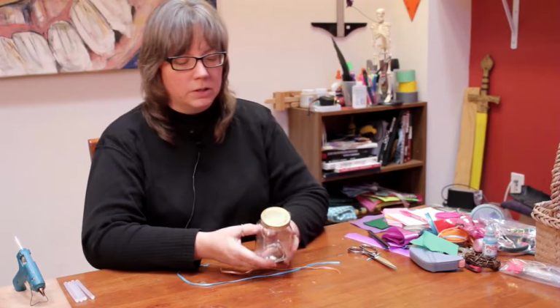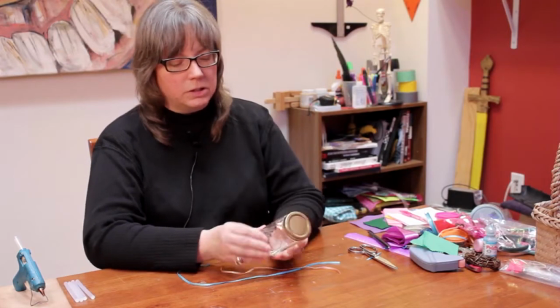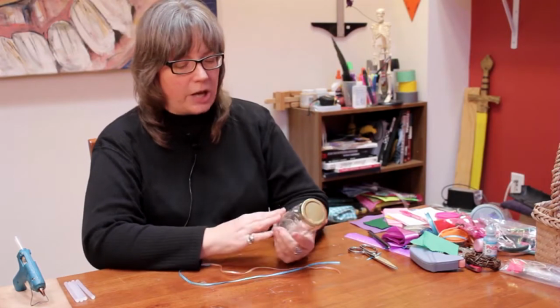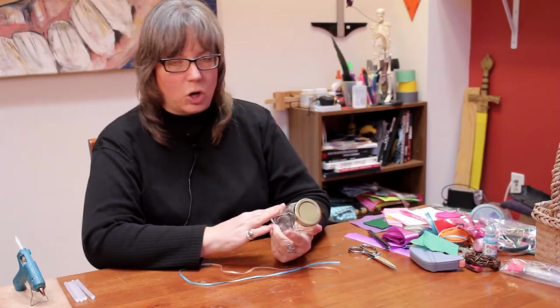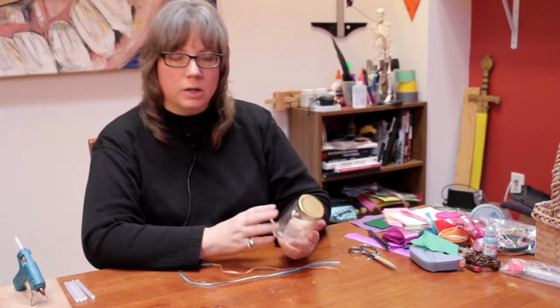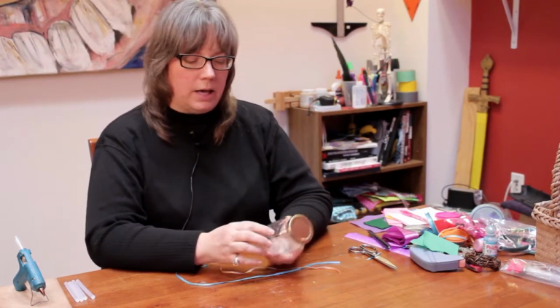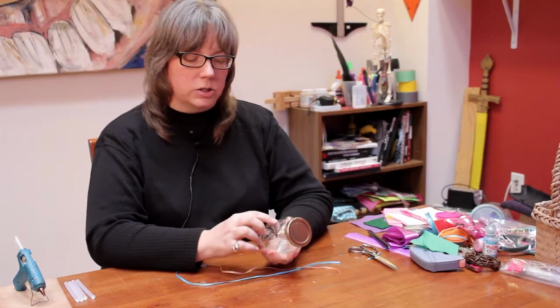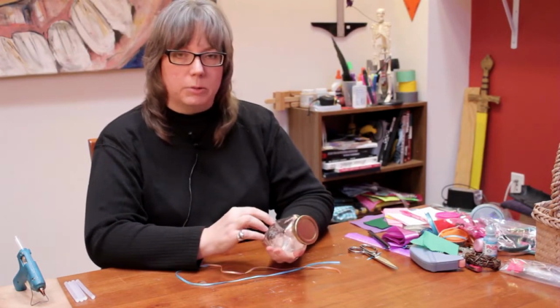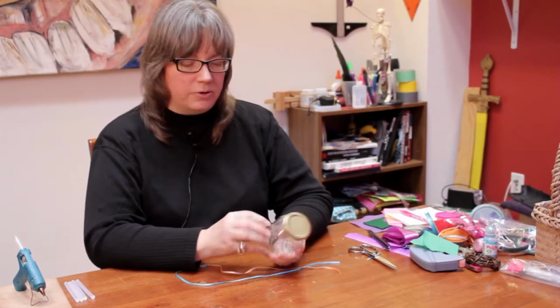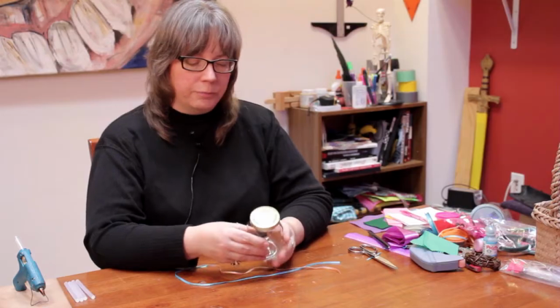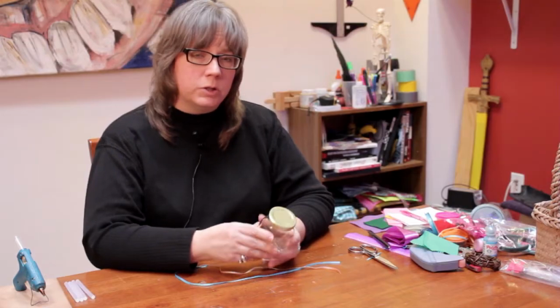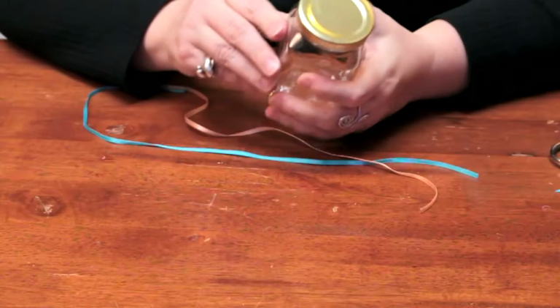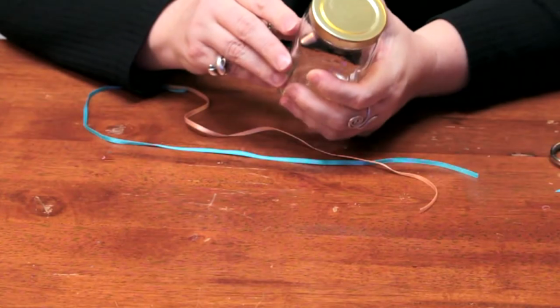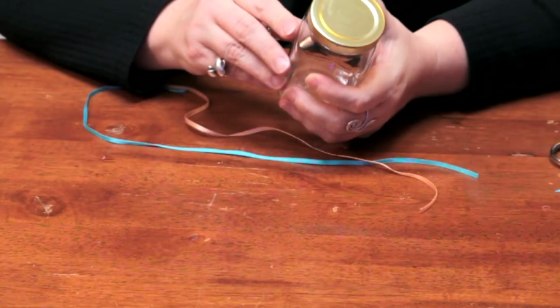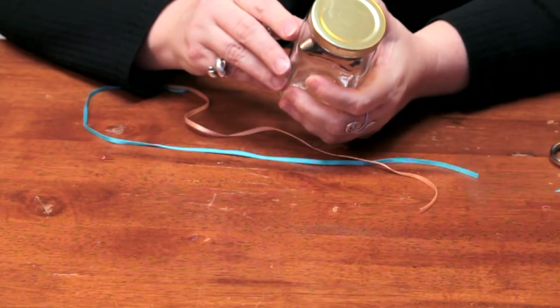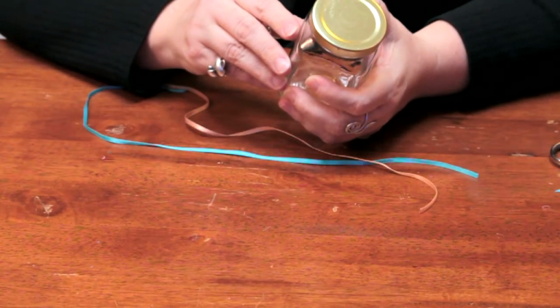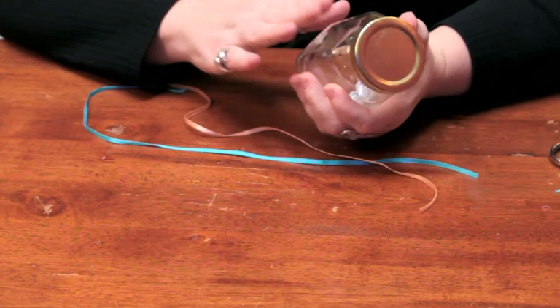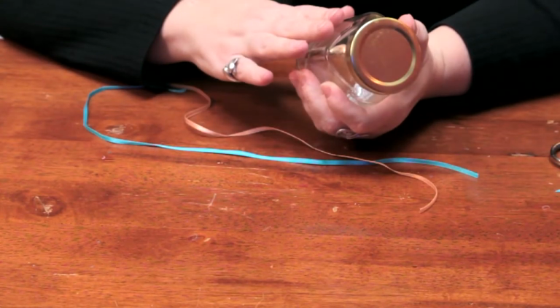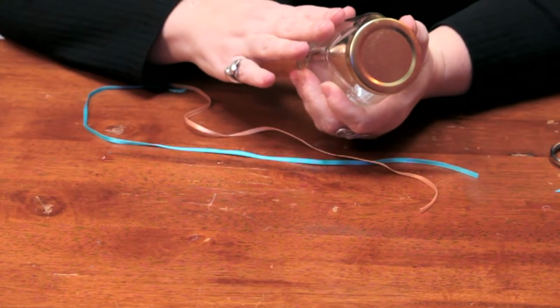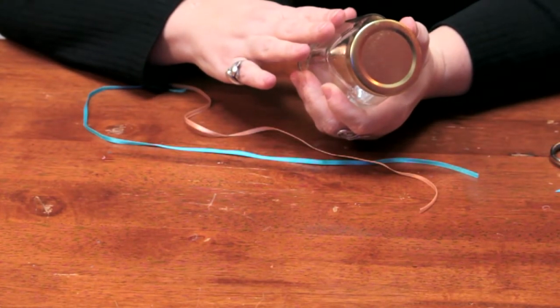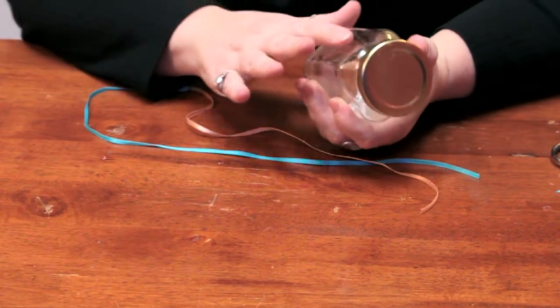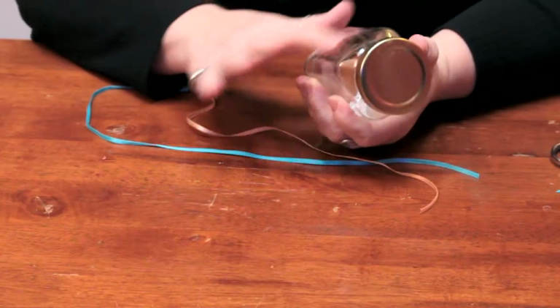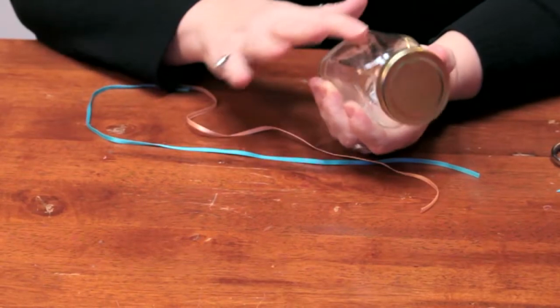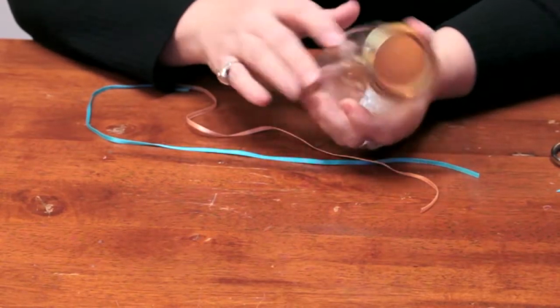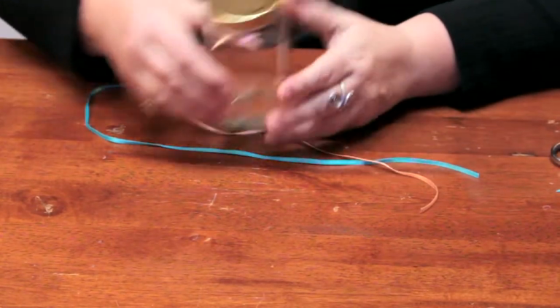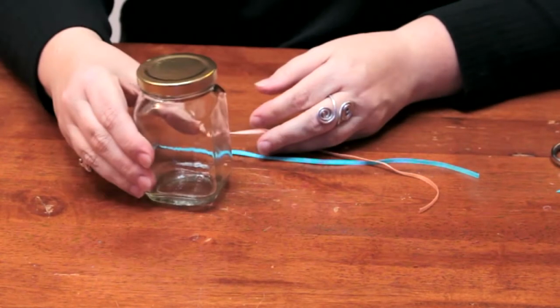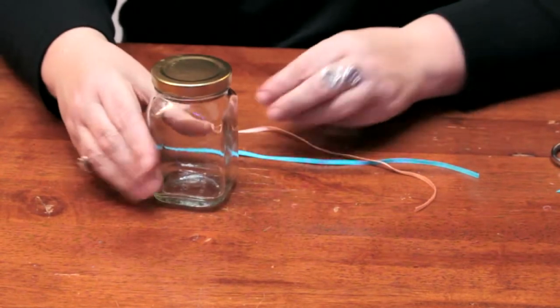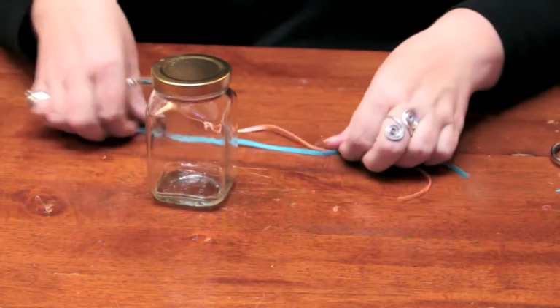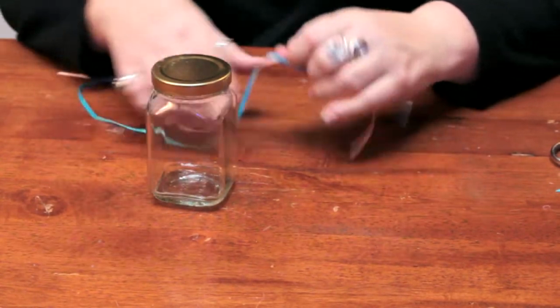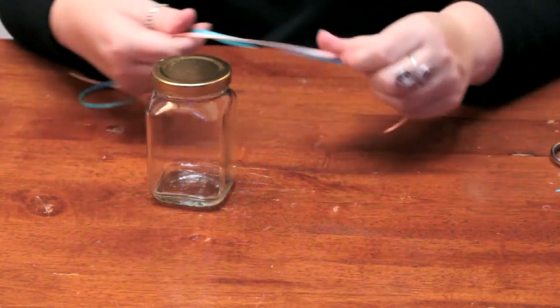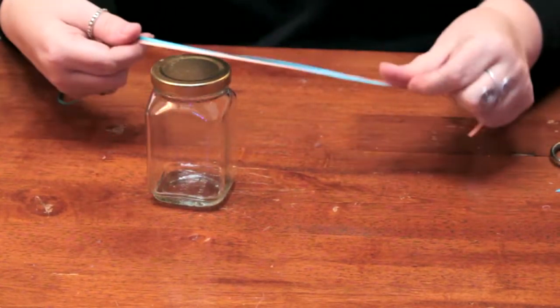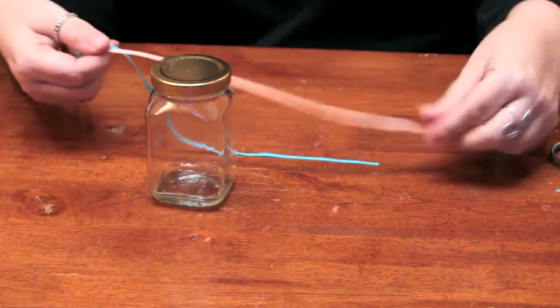So this is a jam jar that I took the label off of. You can use a little WD-40 or Vaseline or something like that to get the adhesive off, and then I'm going to decorate it with a little bit of ribbon.